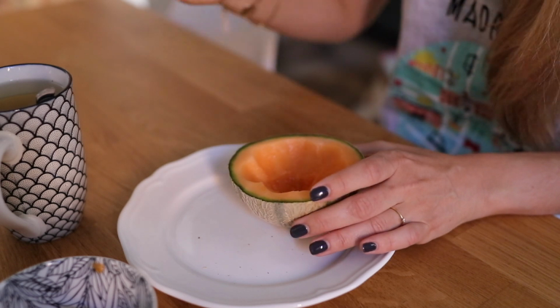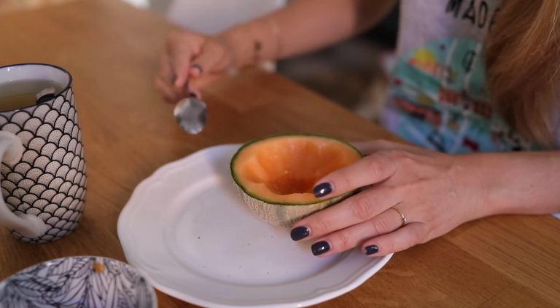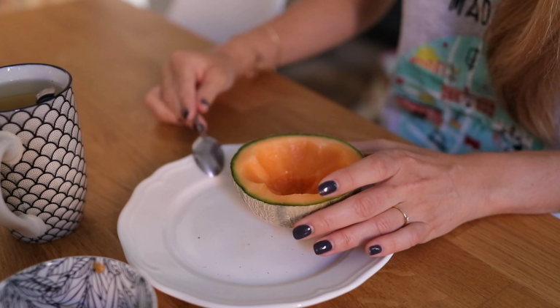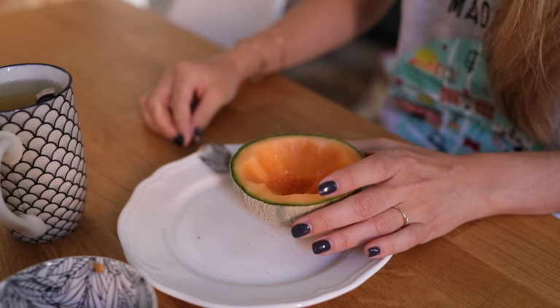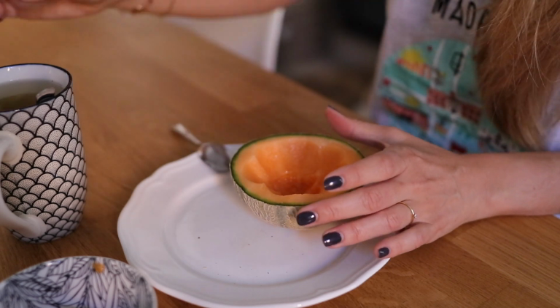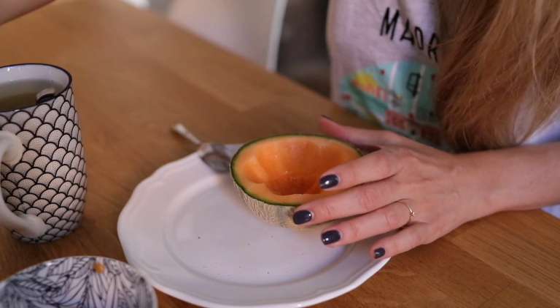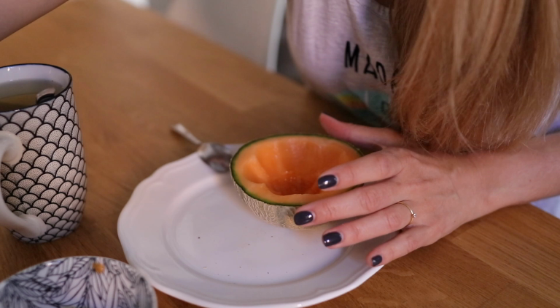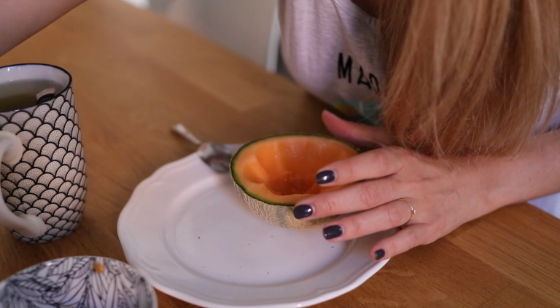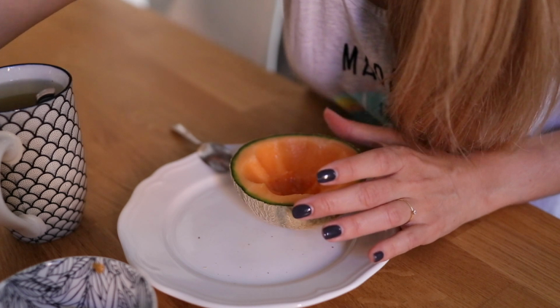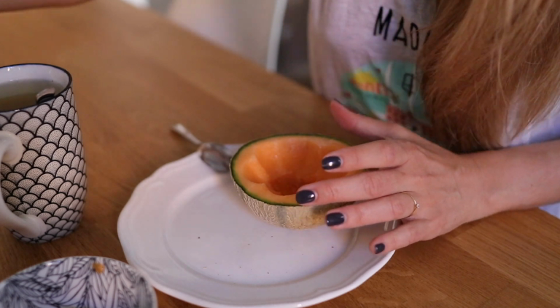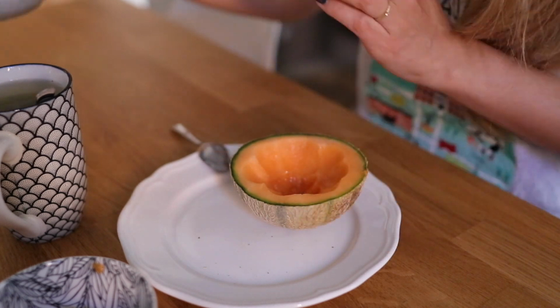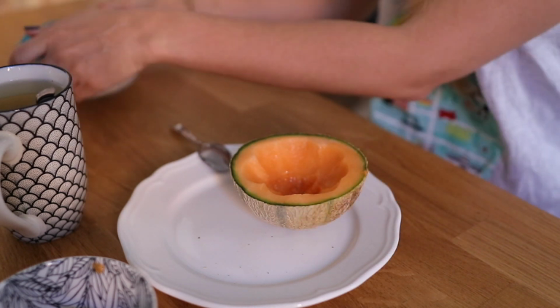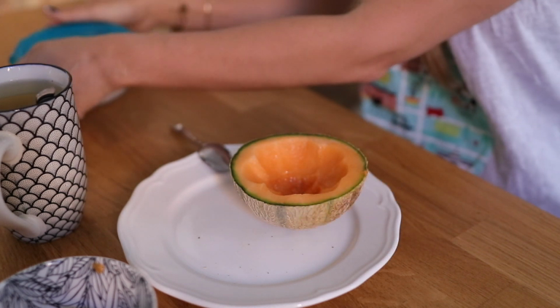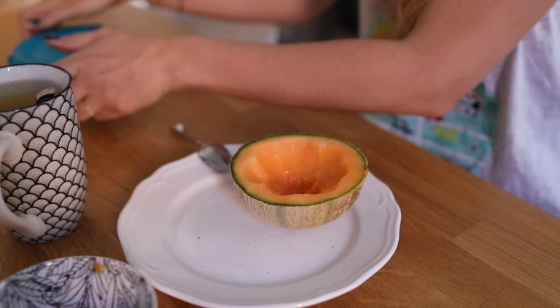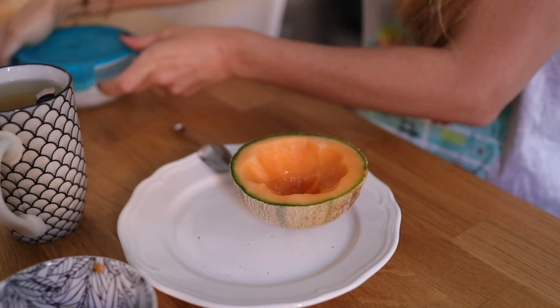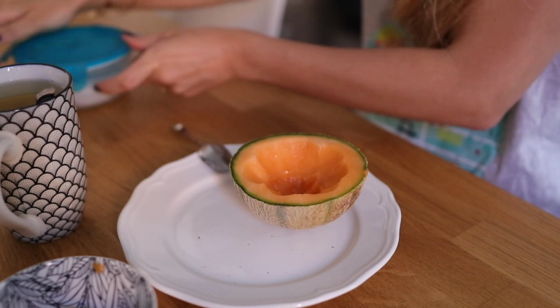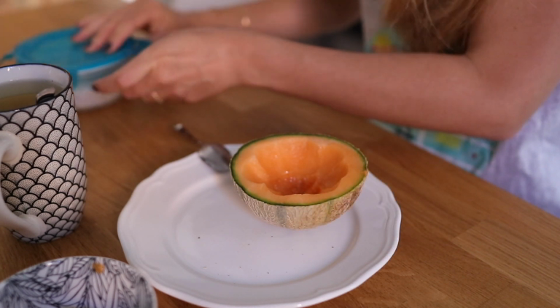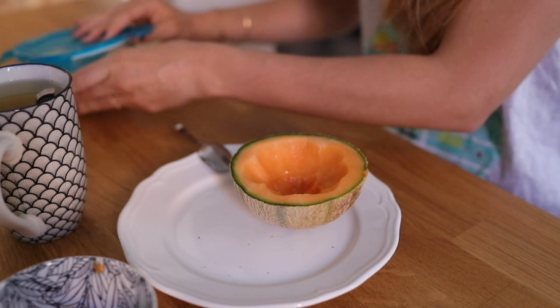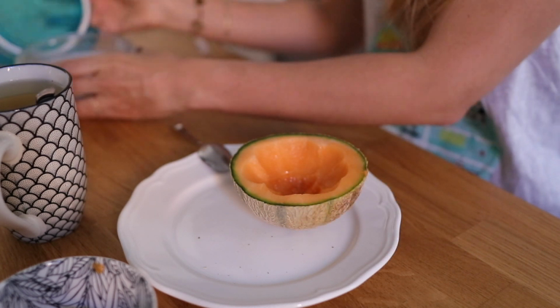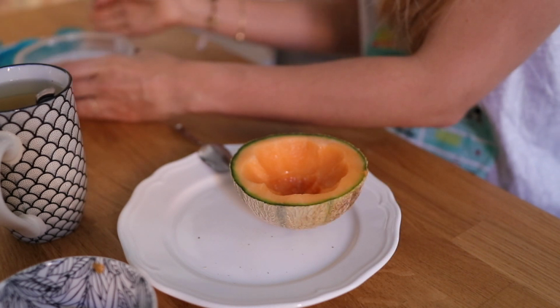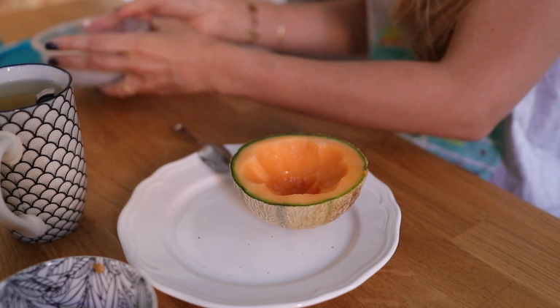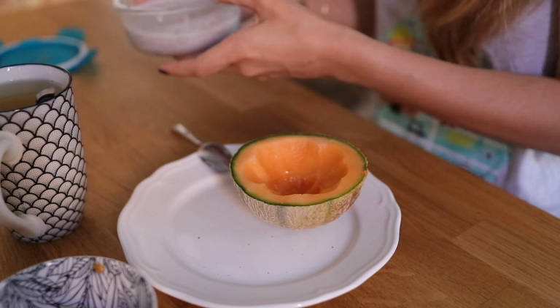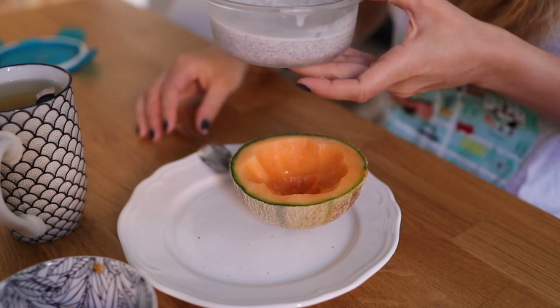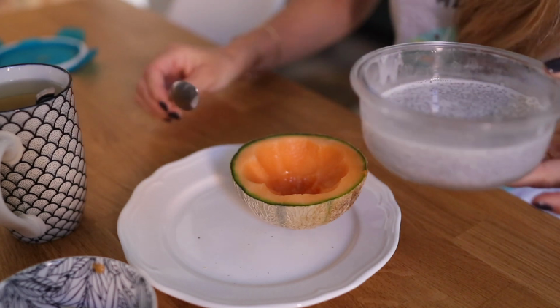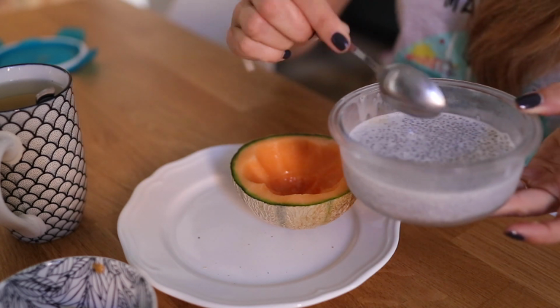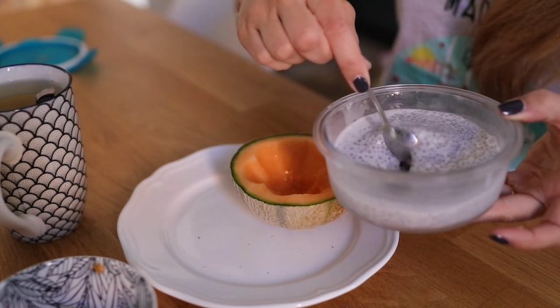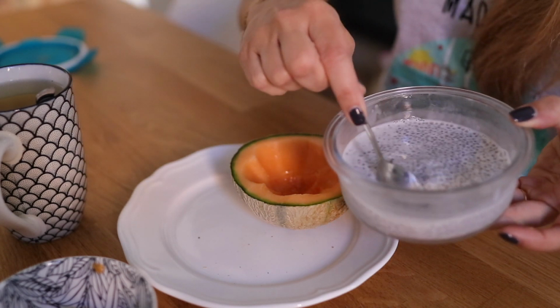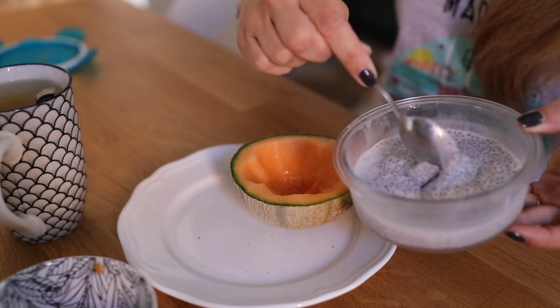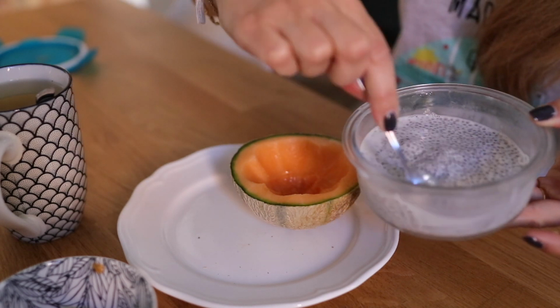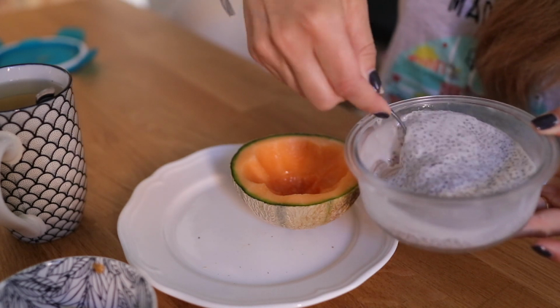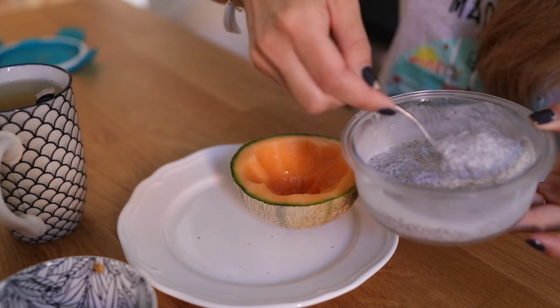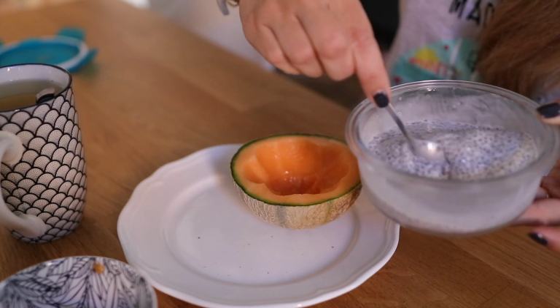Je trouve ça assez rigolo car je n'ai plus qu'à y mettre ma petite mixture : du lait de coco et des graines de chia que je prépare la veille et laisse au frigo. Et ensuite je mets mon muesli cru que je fais maison.